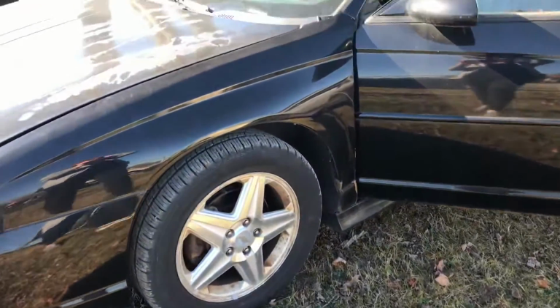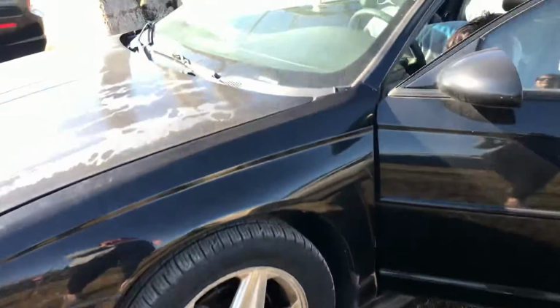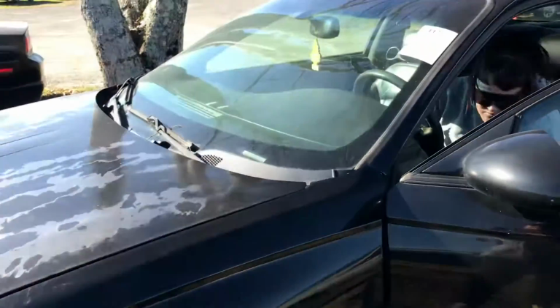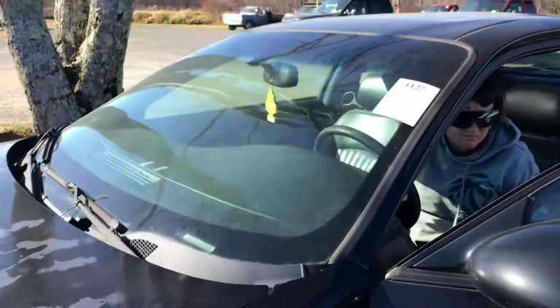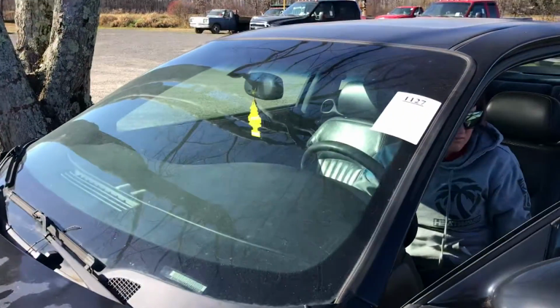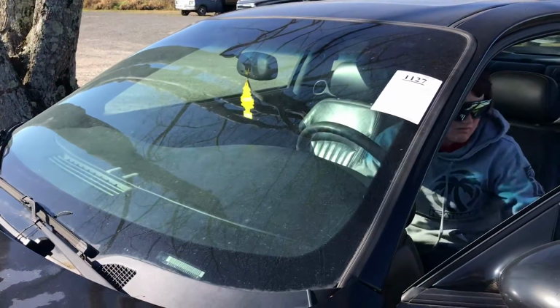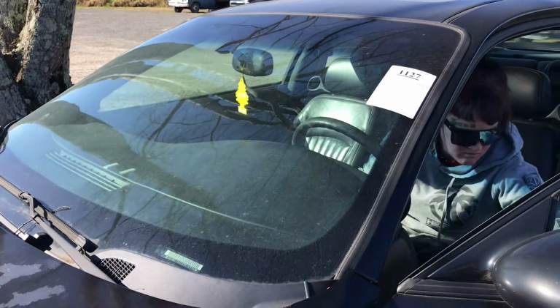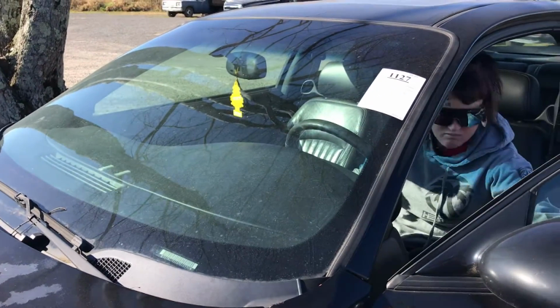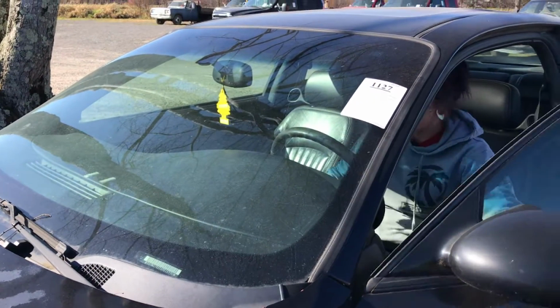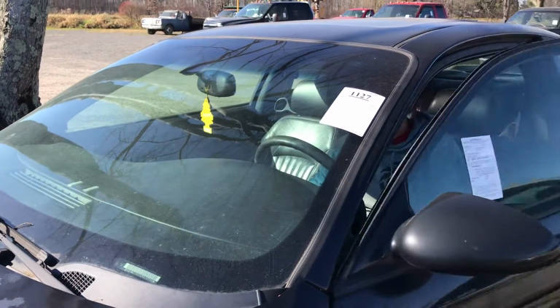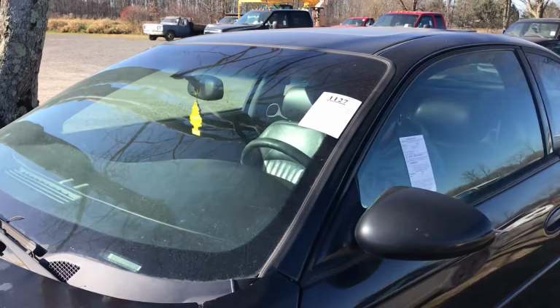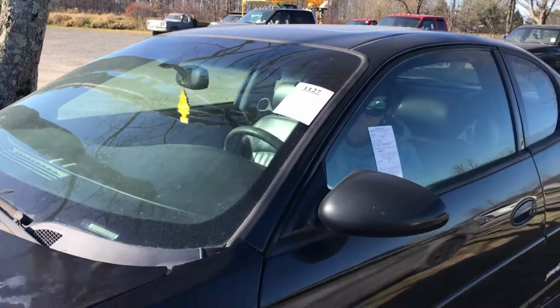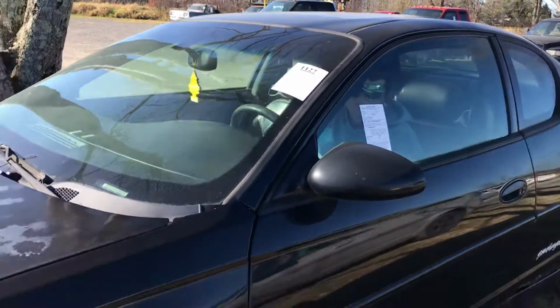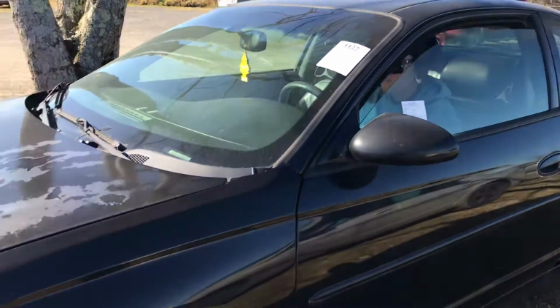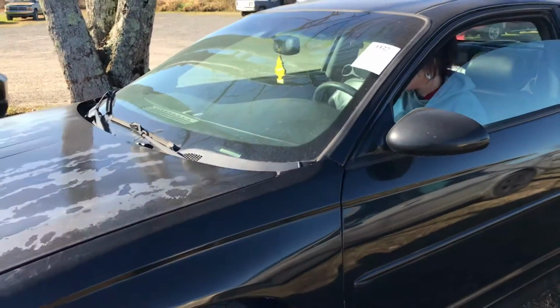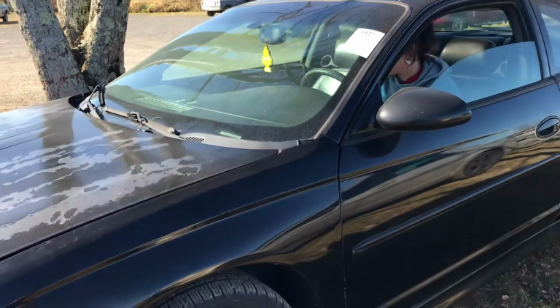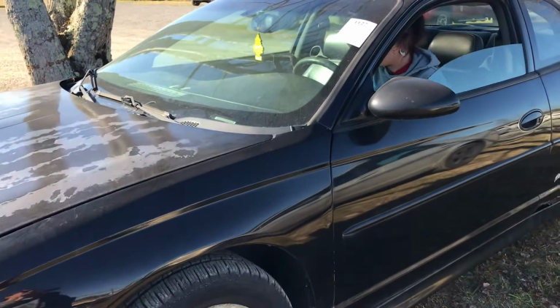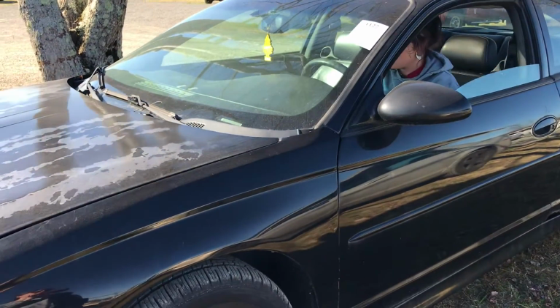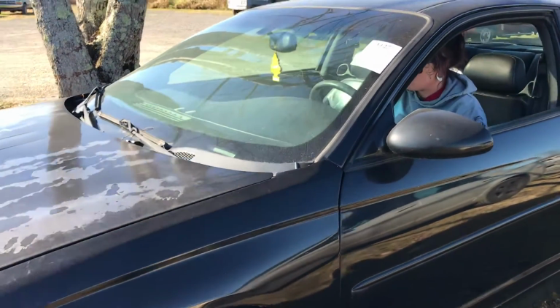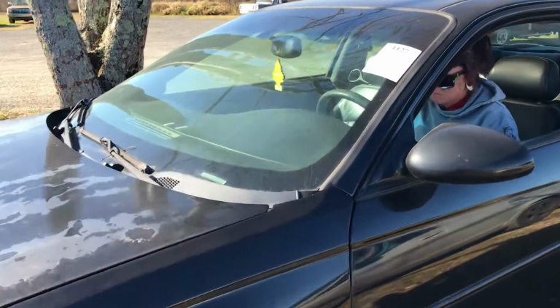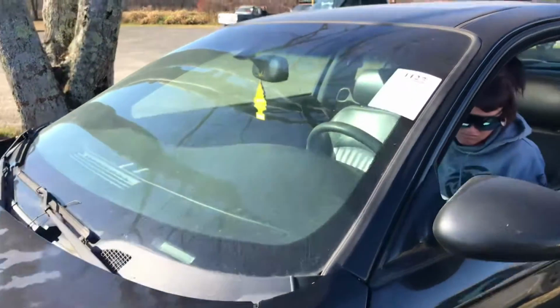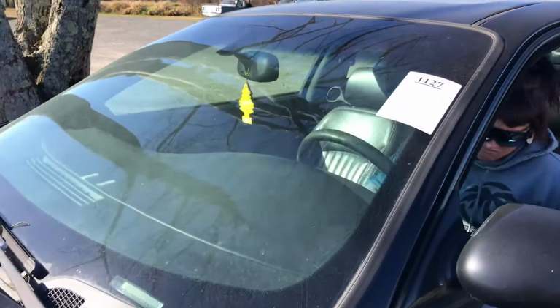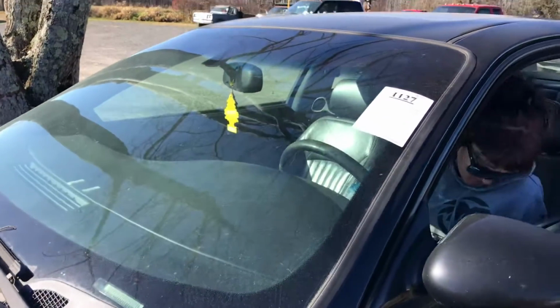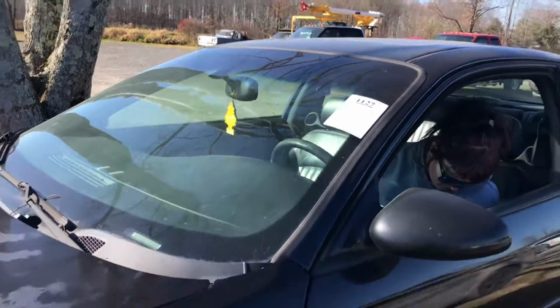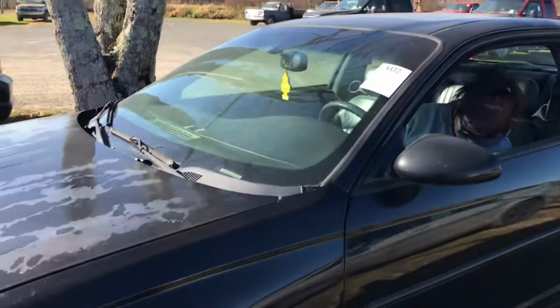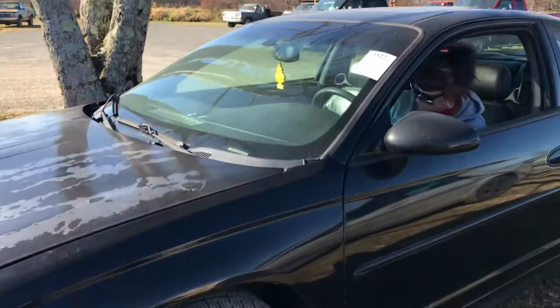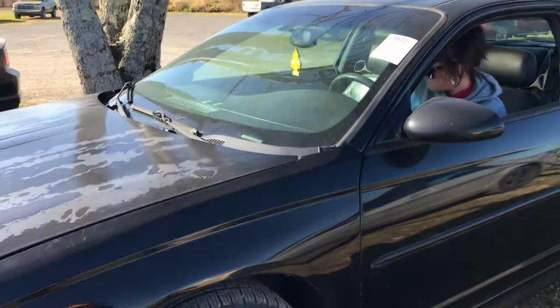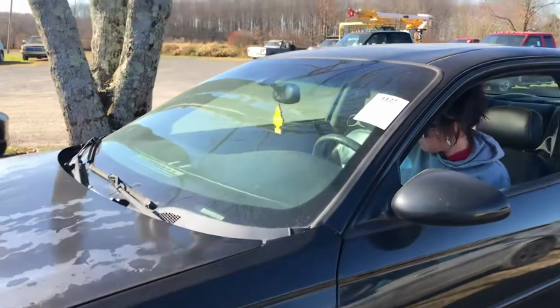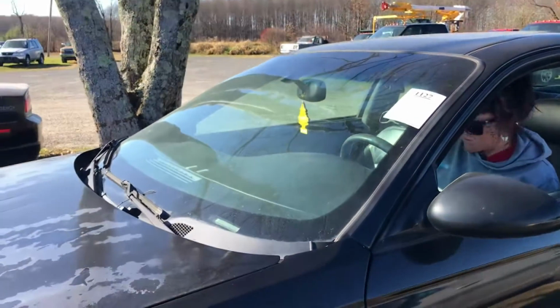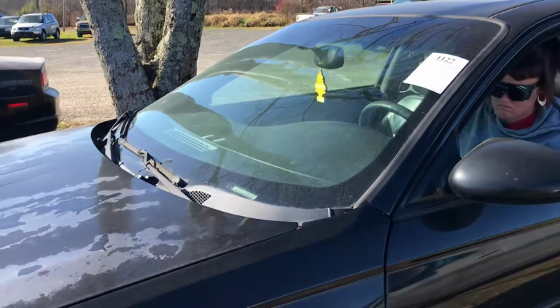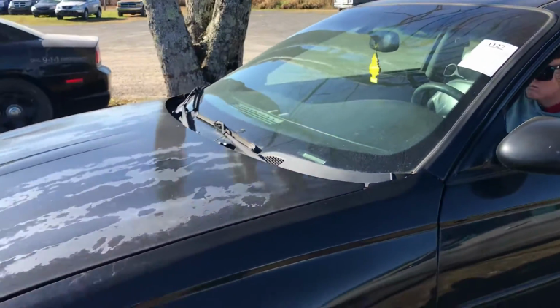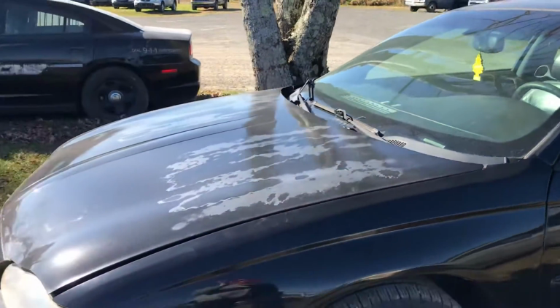This is Lot 1127. This is the 2004 Chevy Monte Carlo SS Supercharged. Let's see what motor it says this has — a V6 3.8 liter, 195,000 miles.